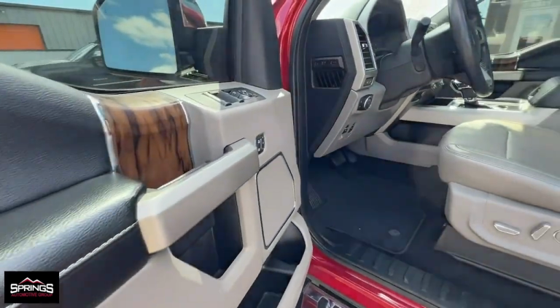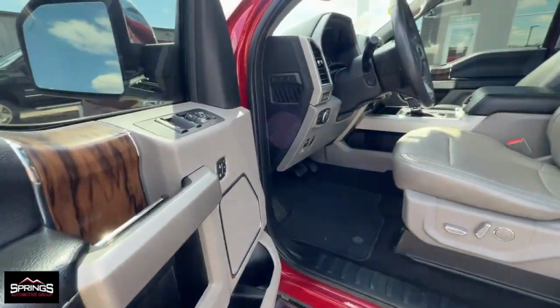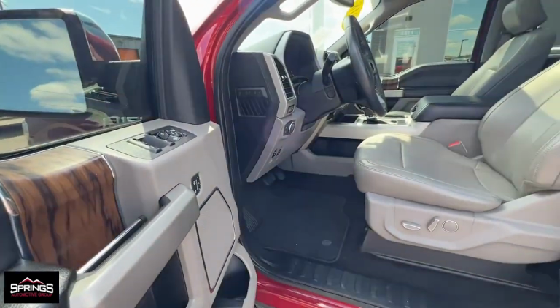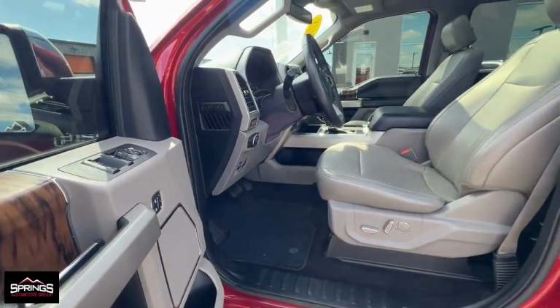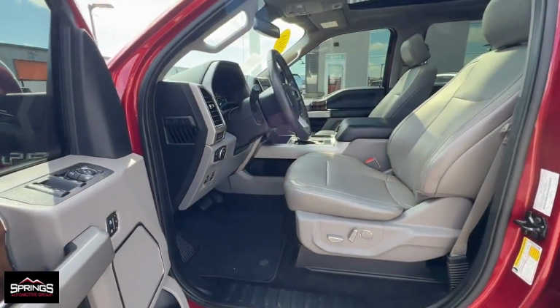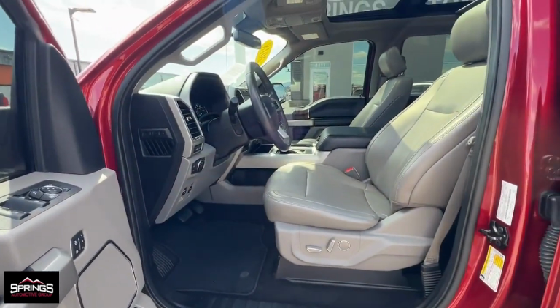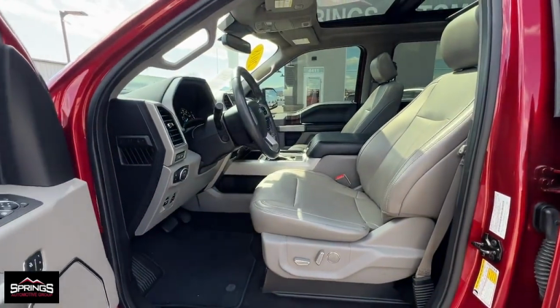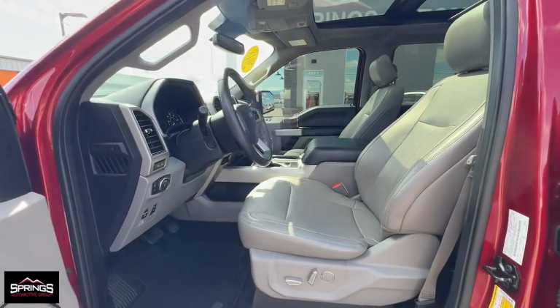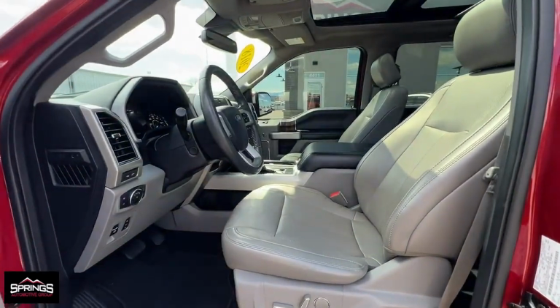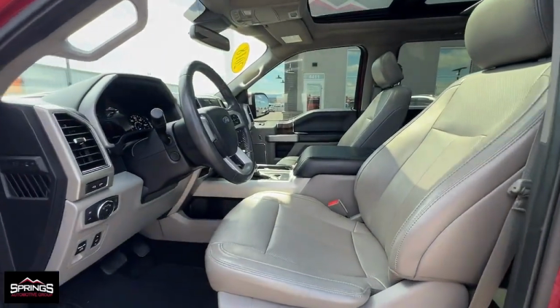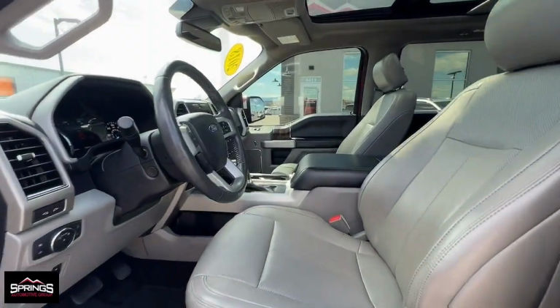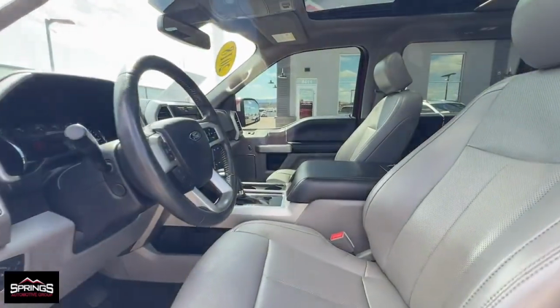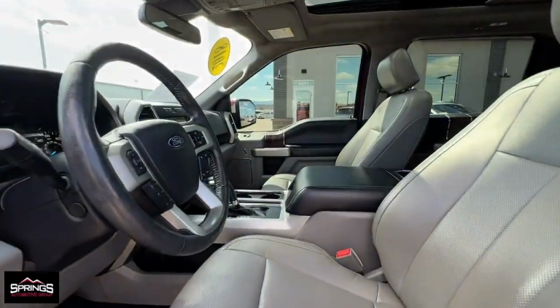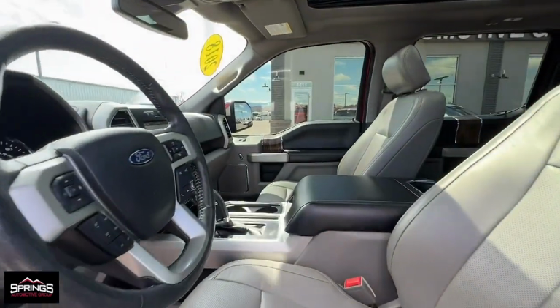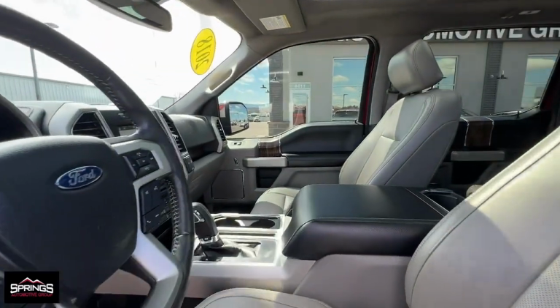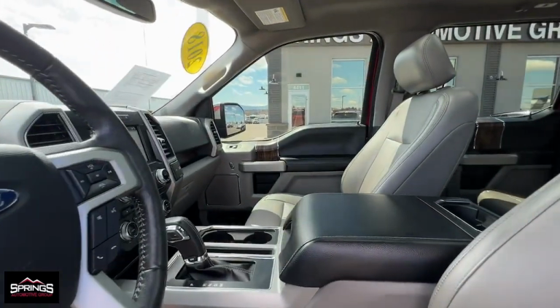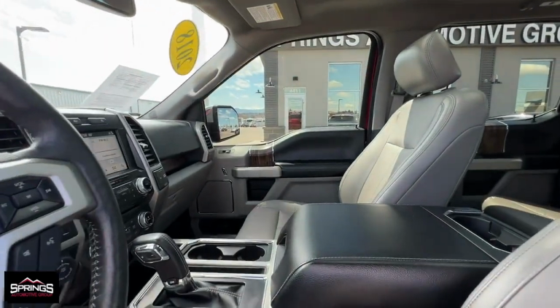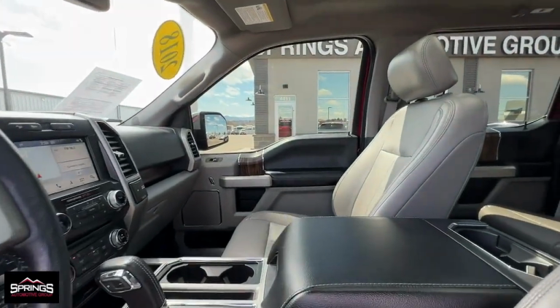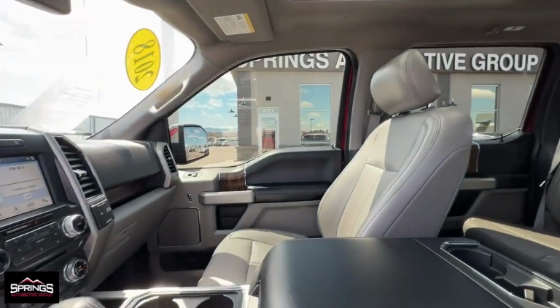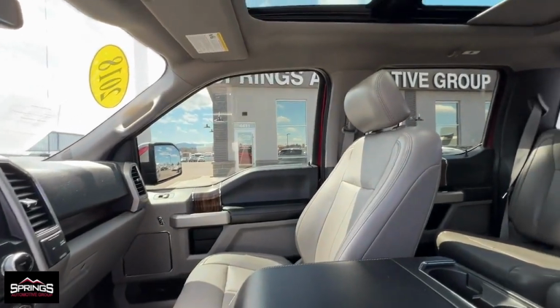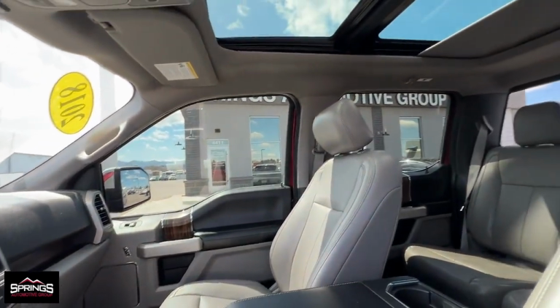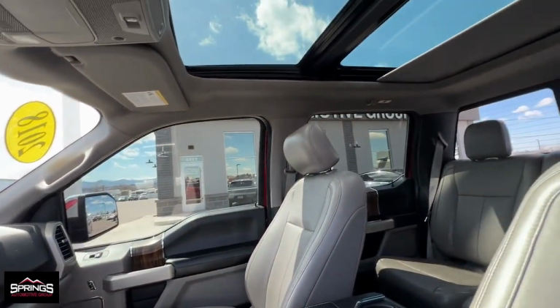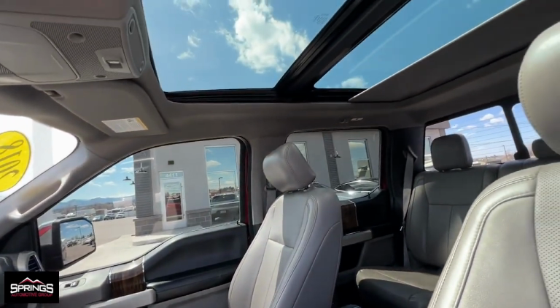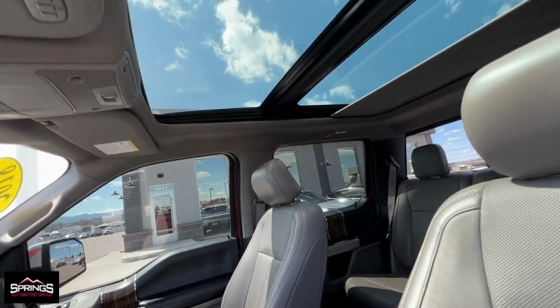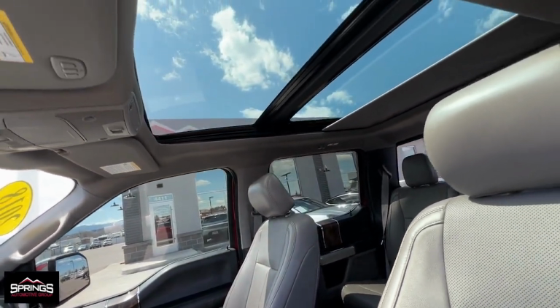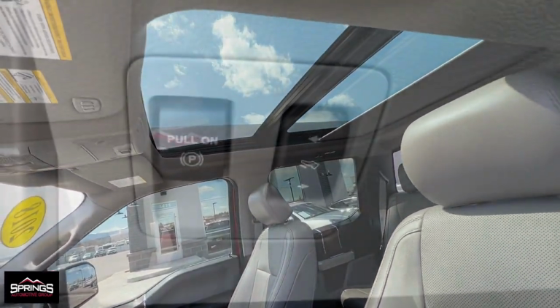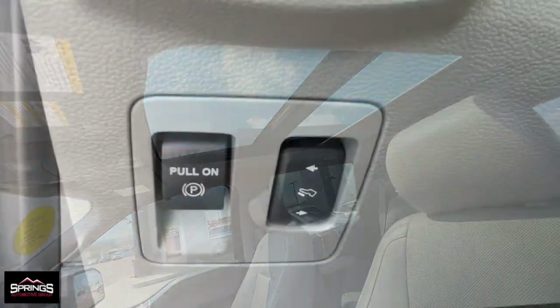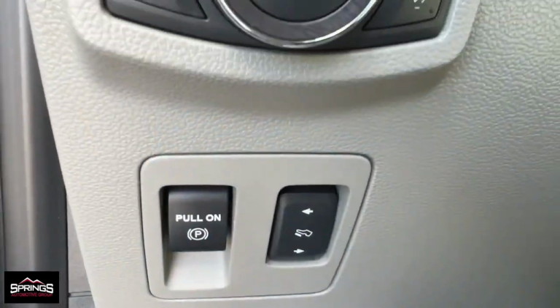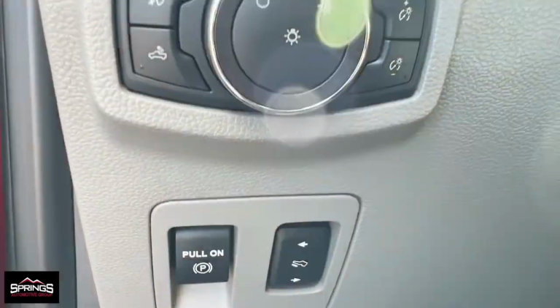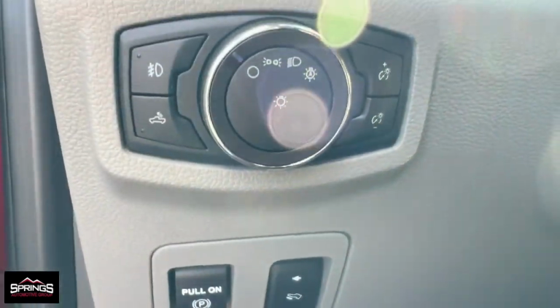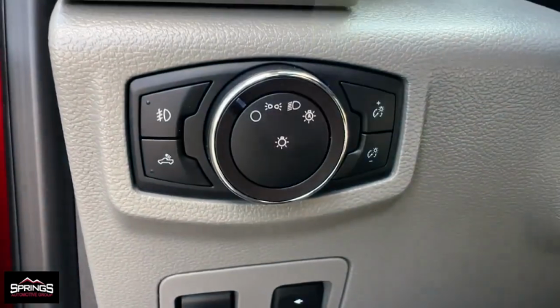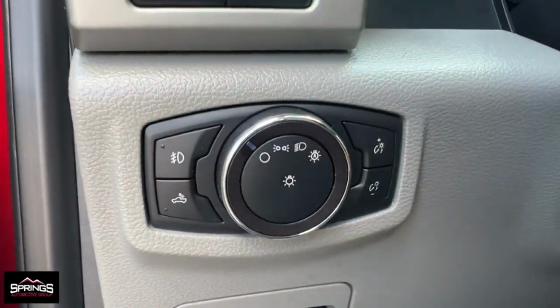Apple CarPlay and or Android Auto, heated and or cooled front seats, keyless entry, moonroof, navigation system, 4x4, power passenger seat, fog lamps, heated rear seat, heated mirrors.